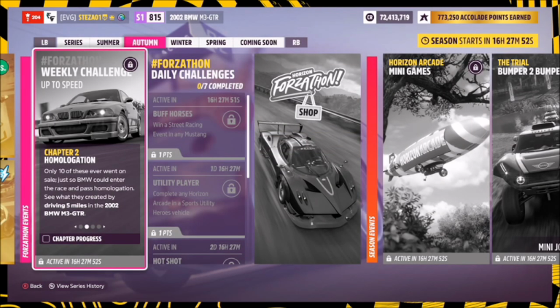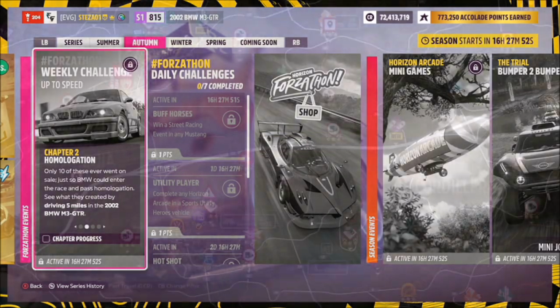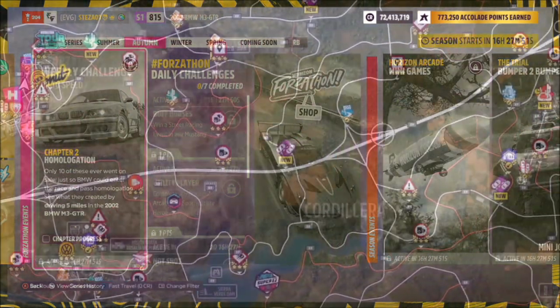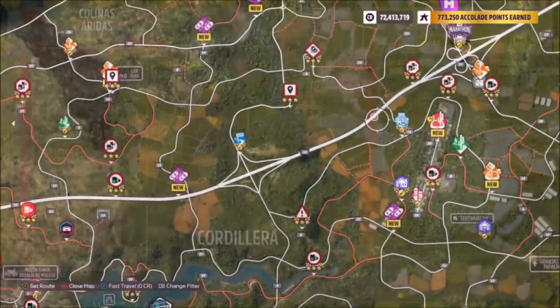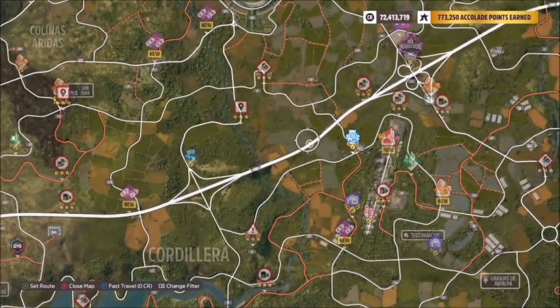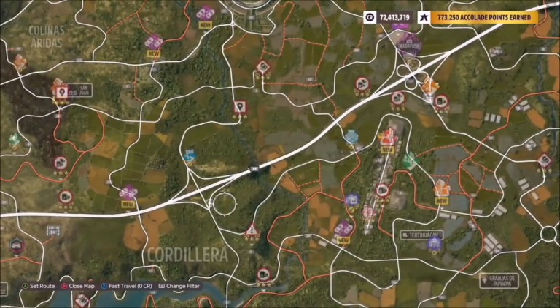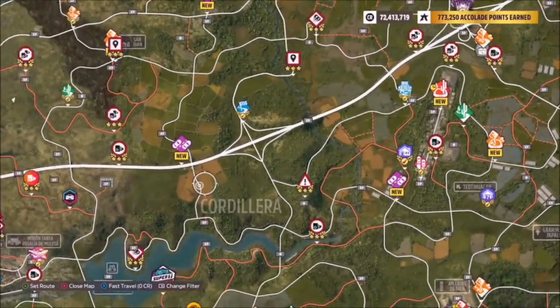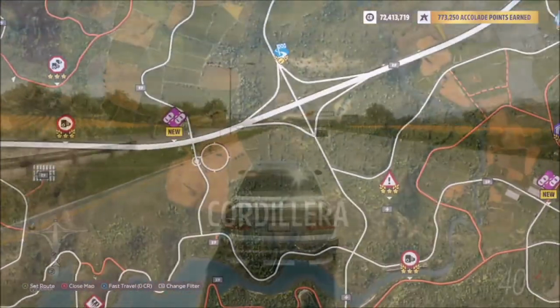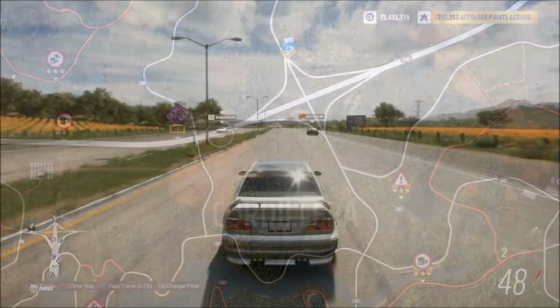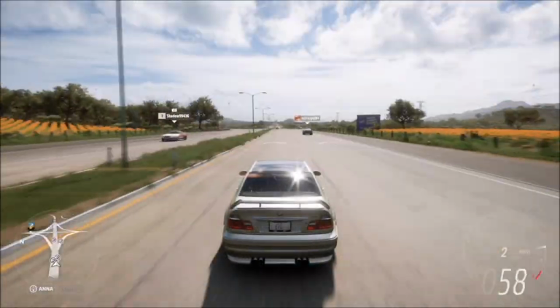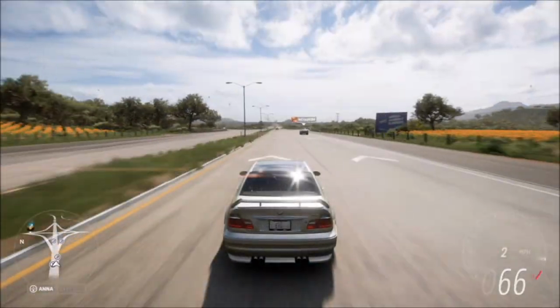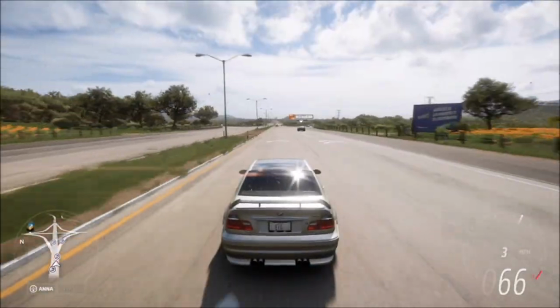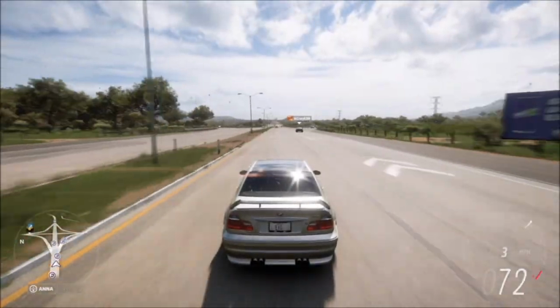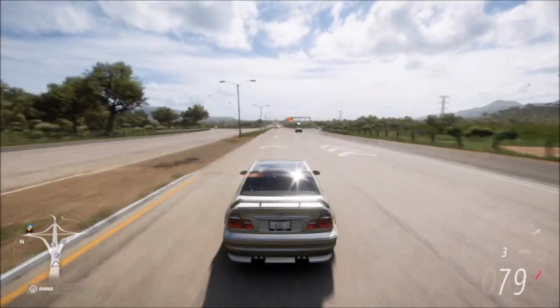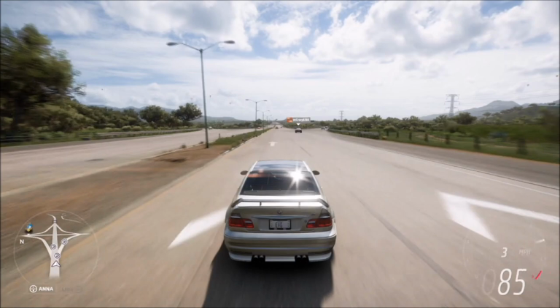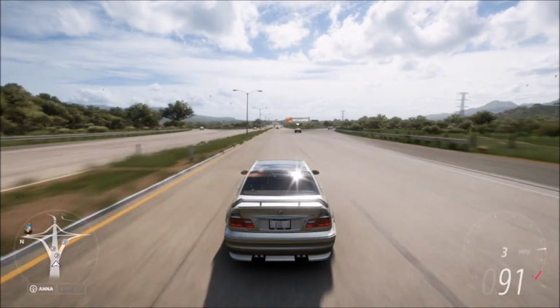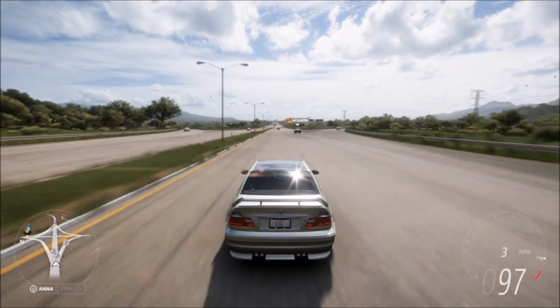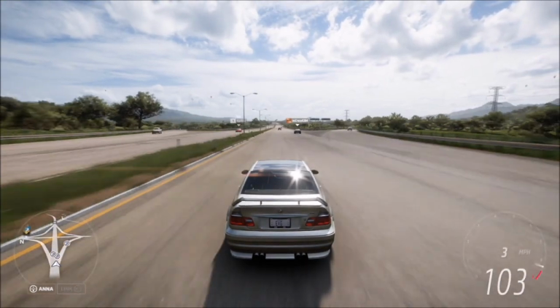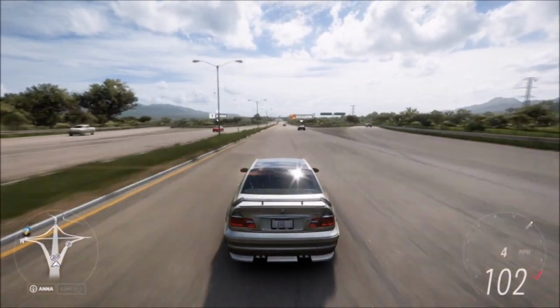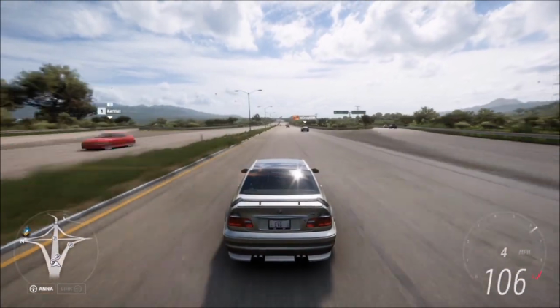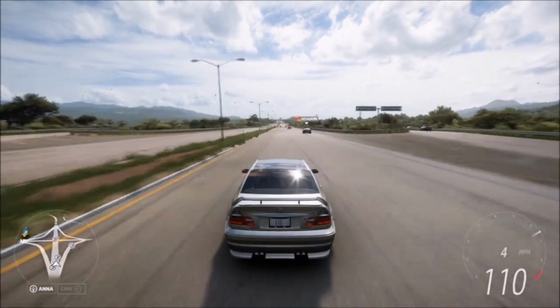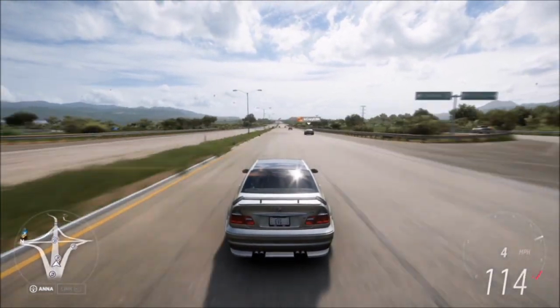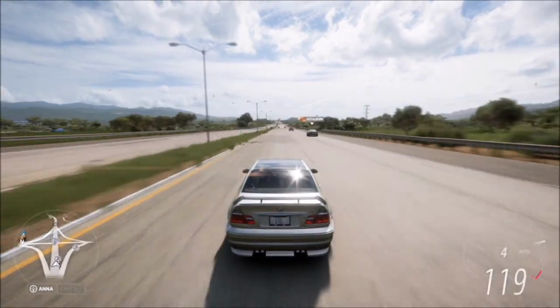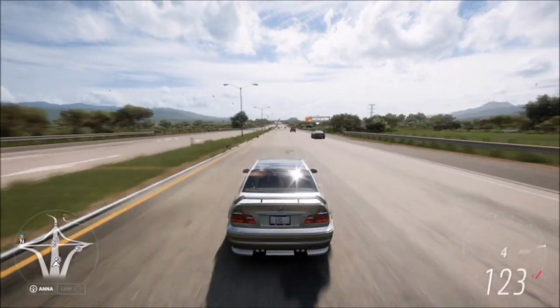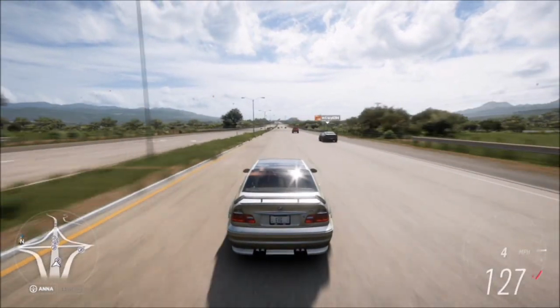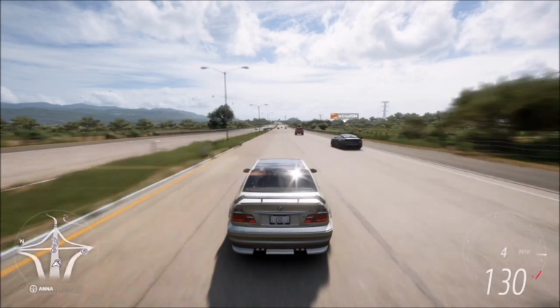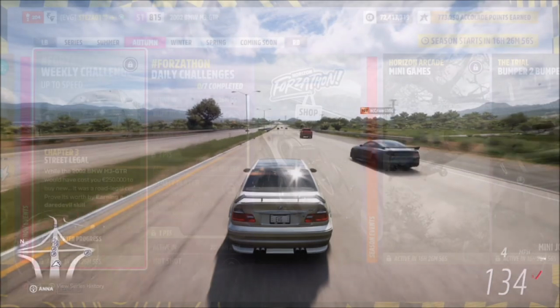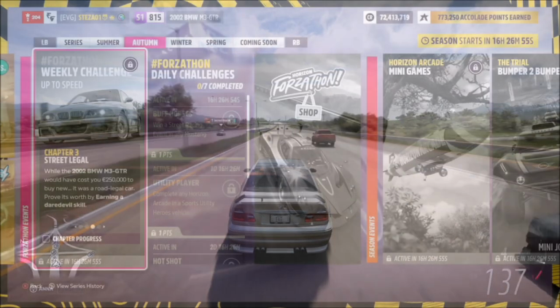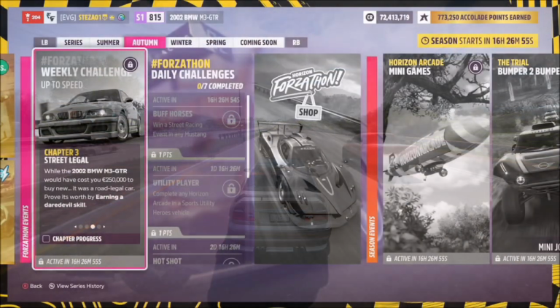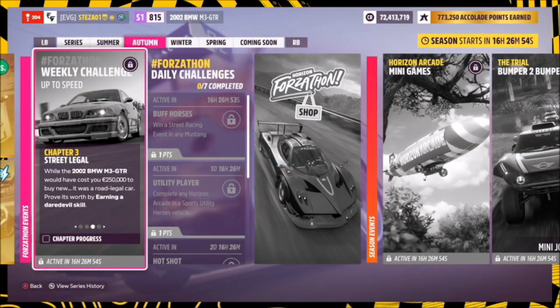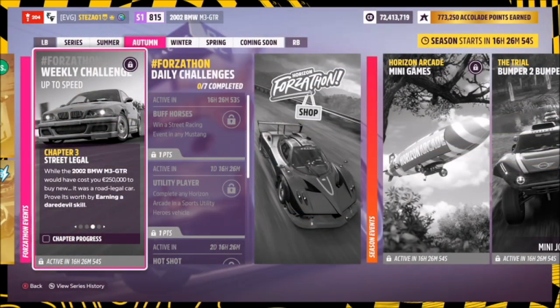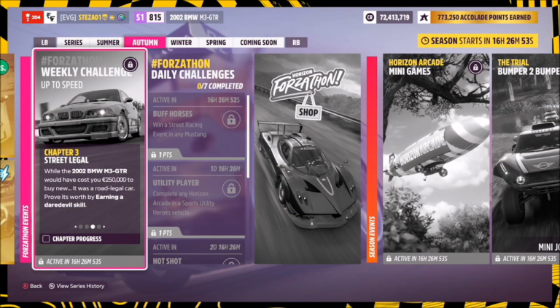The first challenge is super easy — it just wants you to drive five miles. To do this, I recommend driving flat out on the main highway or motorway. That's the quickest way to rack up miles; keep going flat out until the challenge pops up as complete. Simple as that.